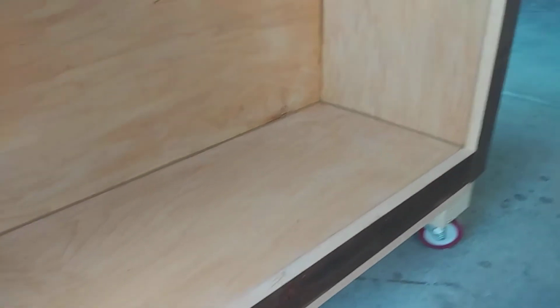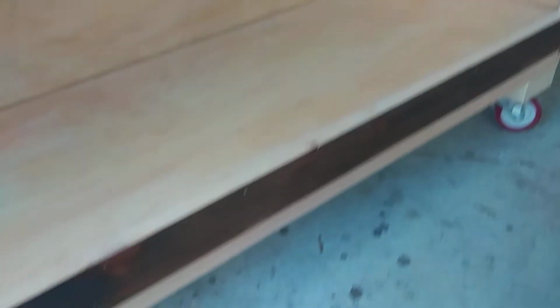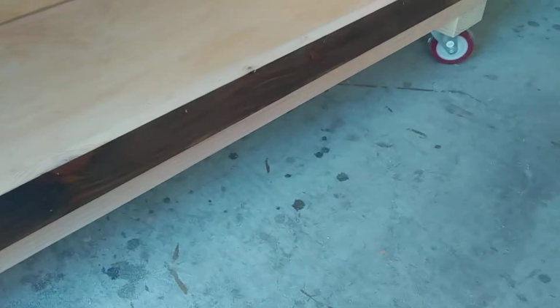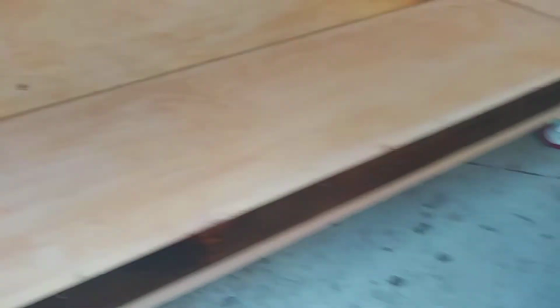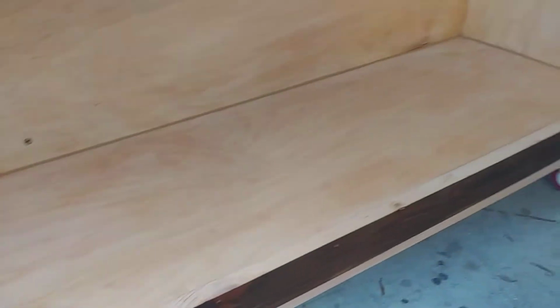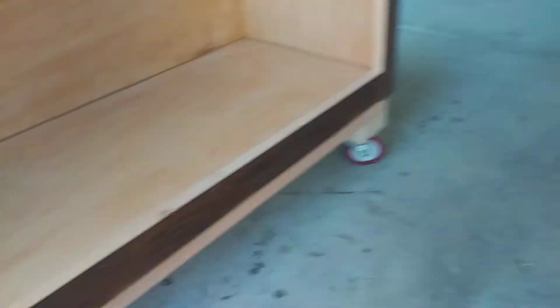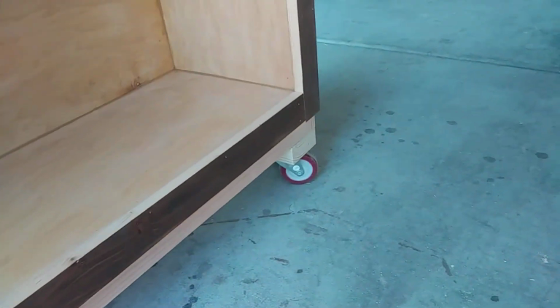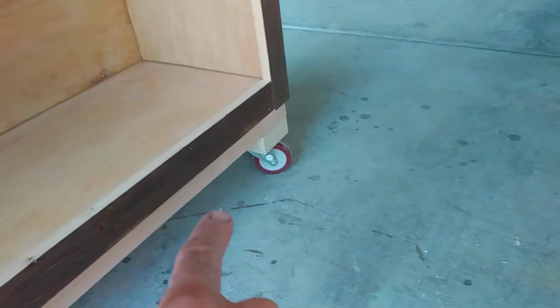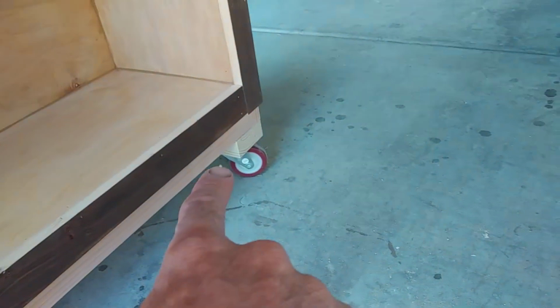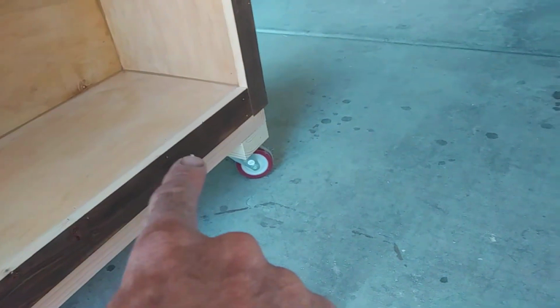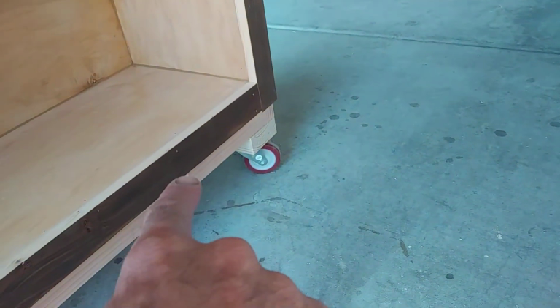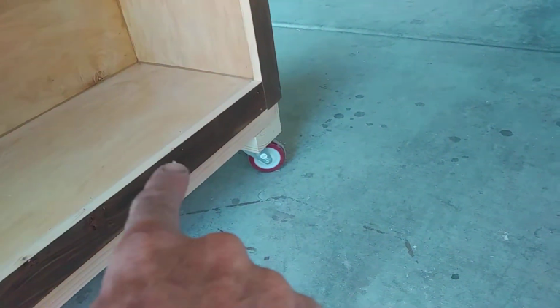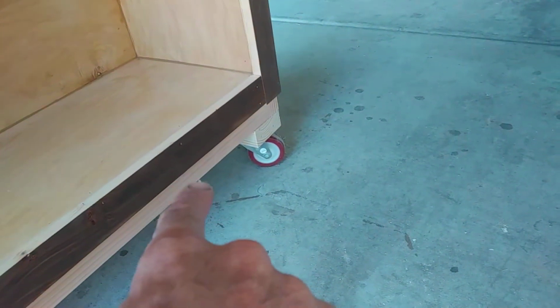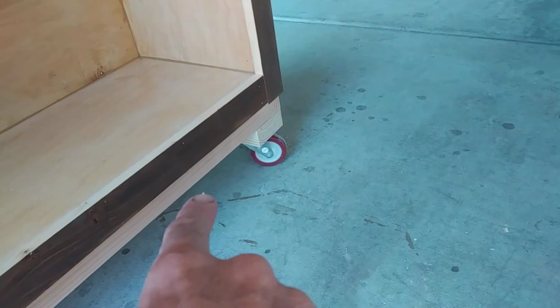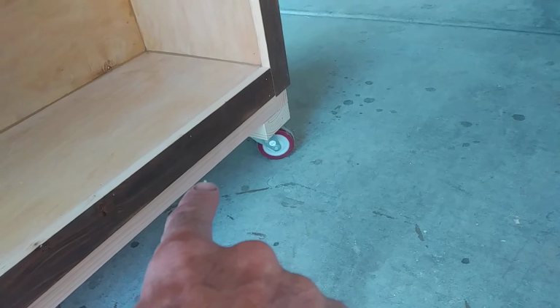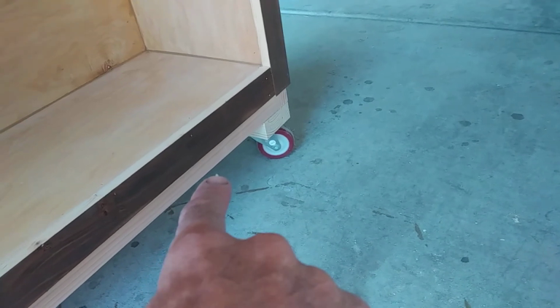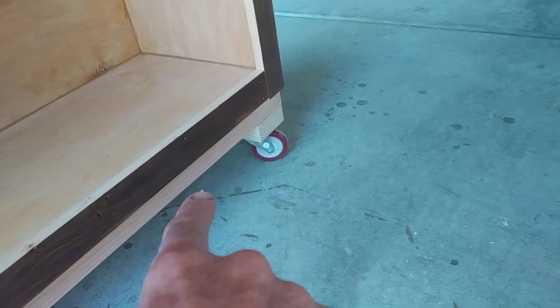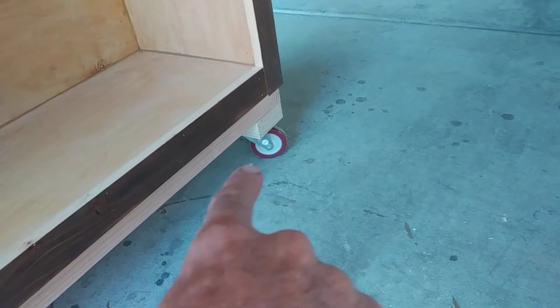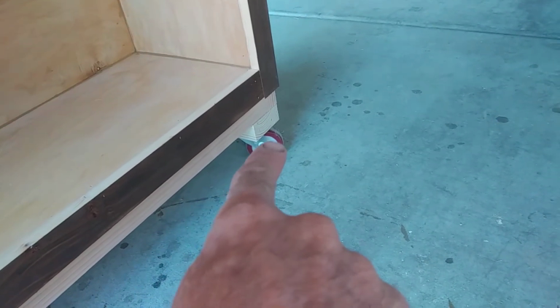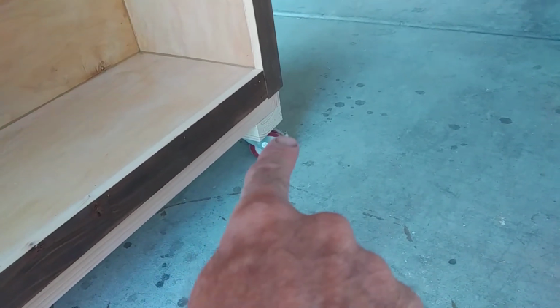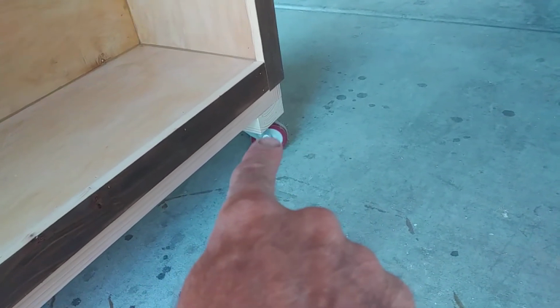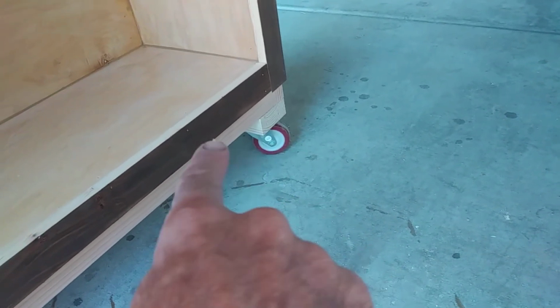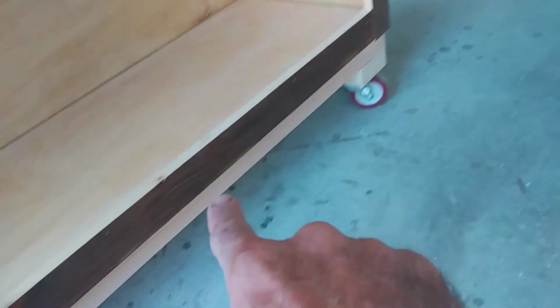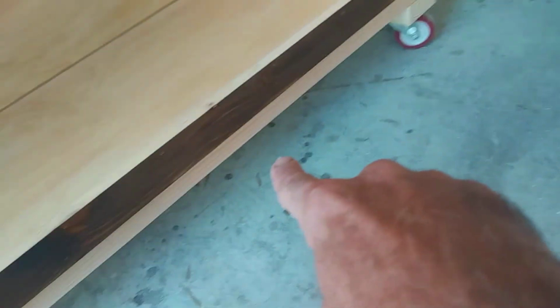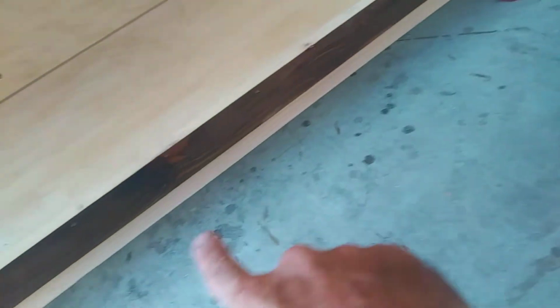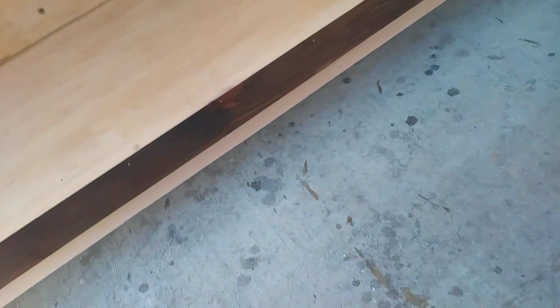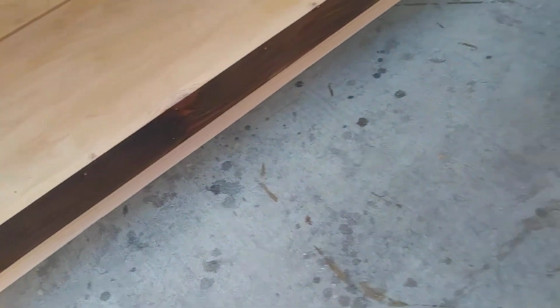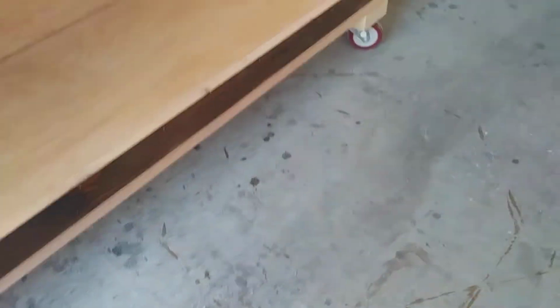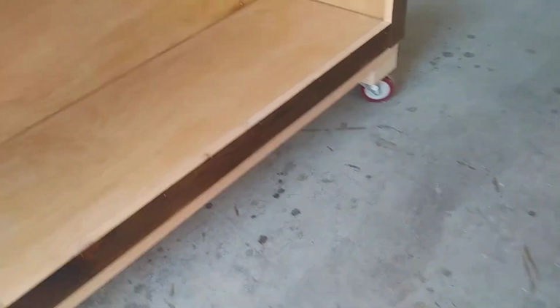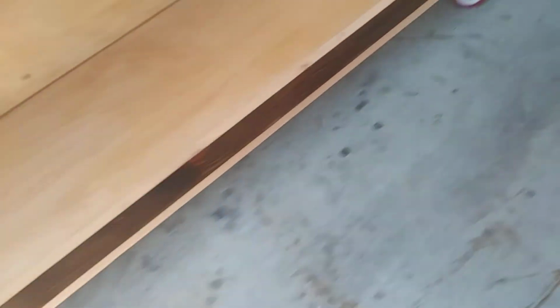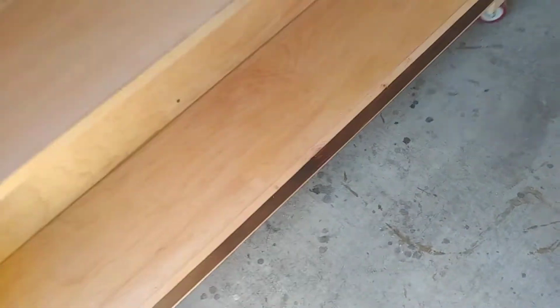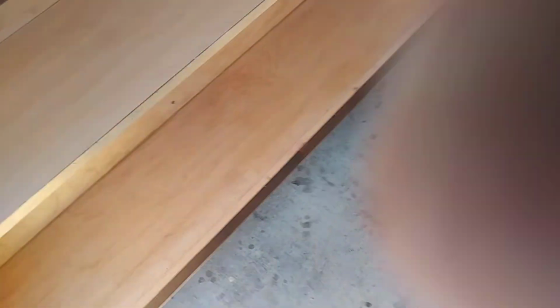Here on the bottom you'll see there's a contrasting color, but there's going to be another board that's going to run from this side all the way over to the other side. And I want to do some type of a decorative arch.